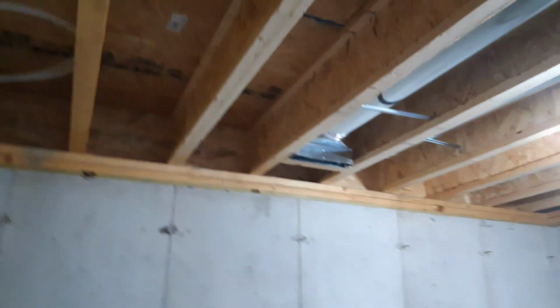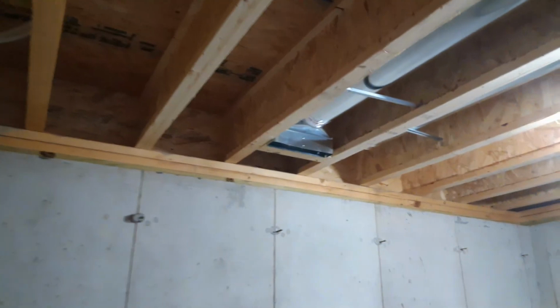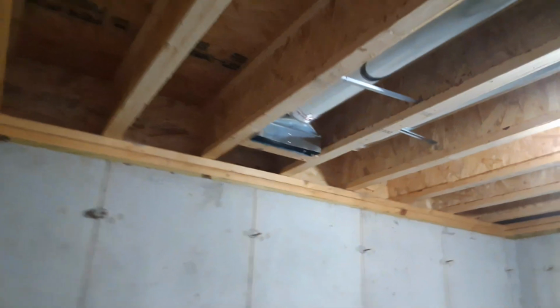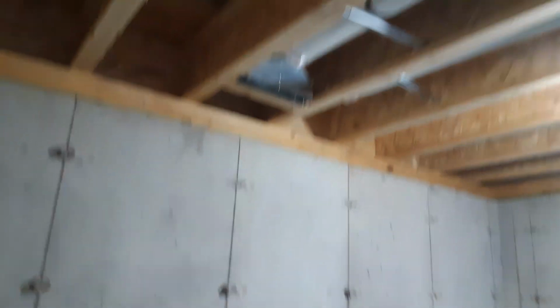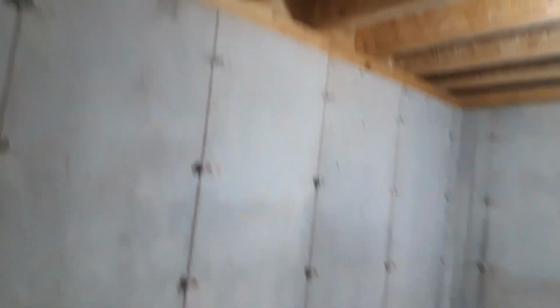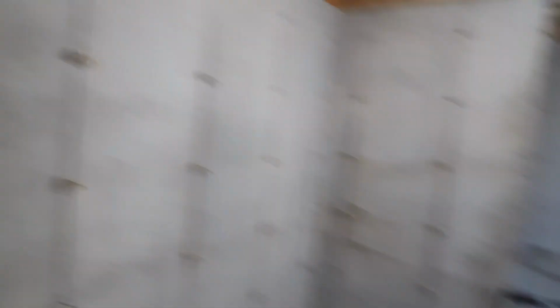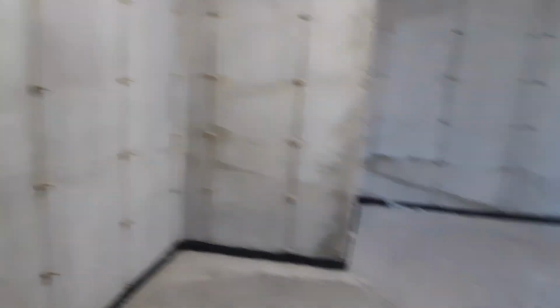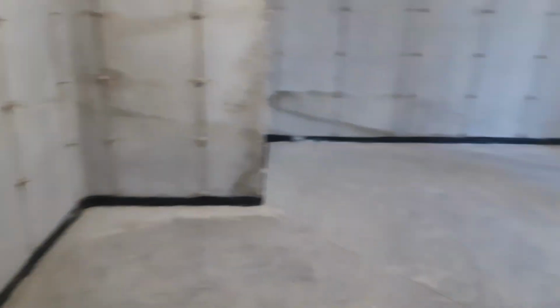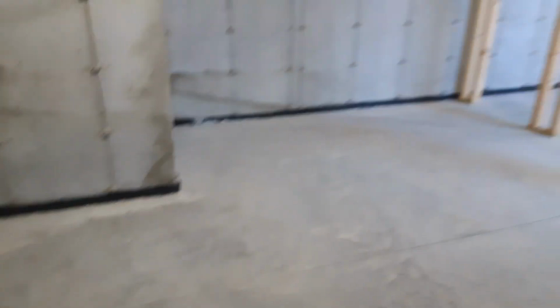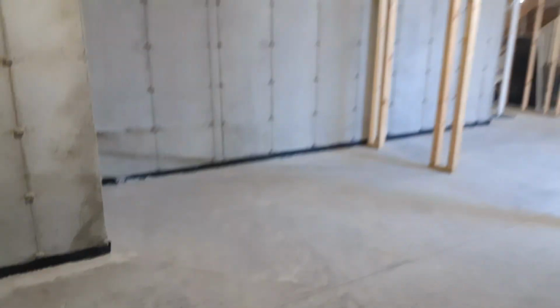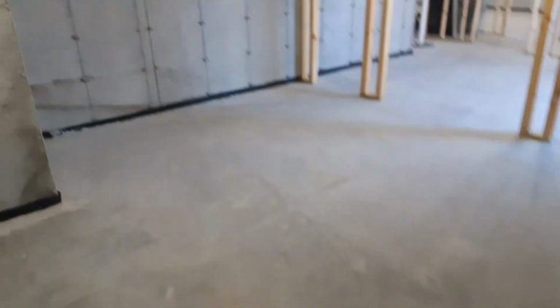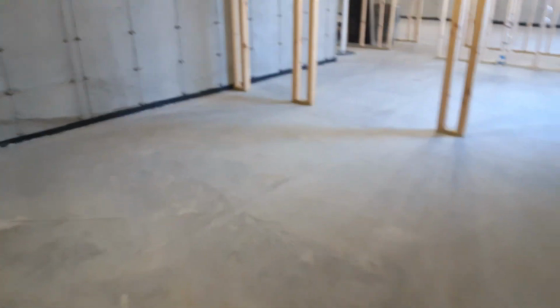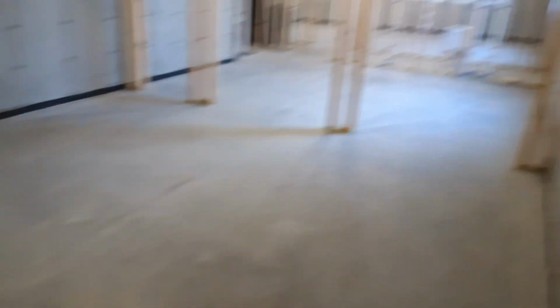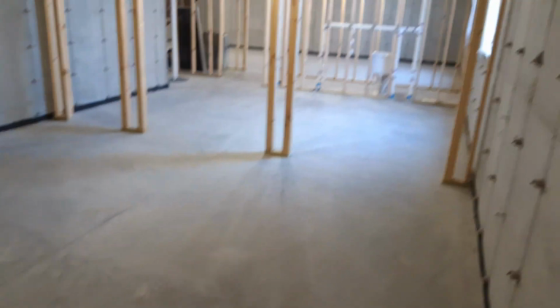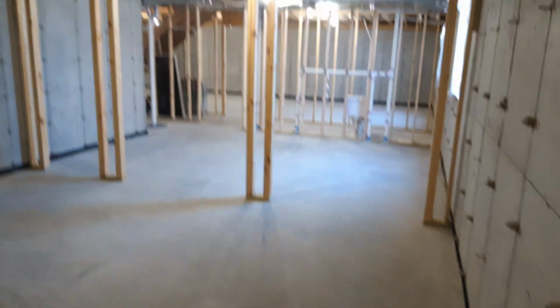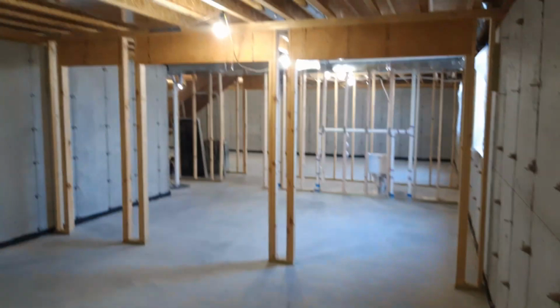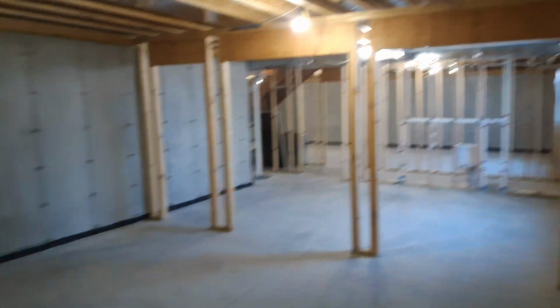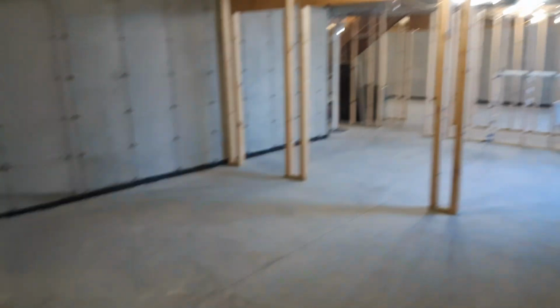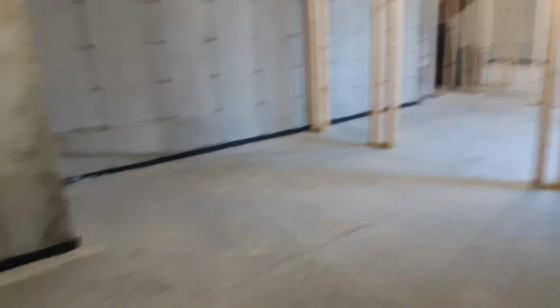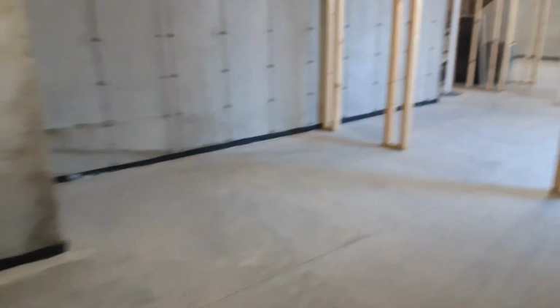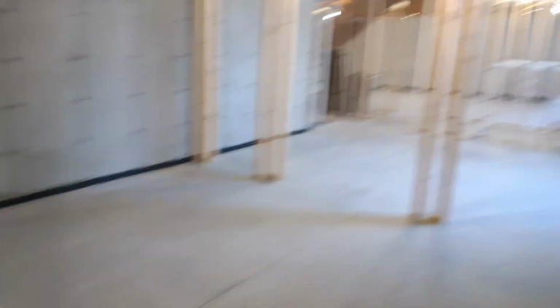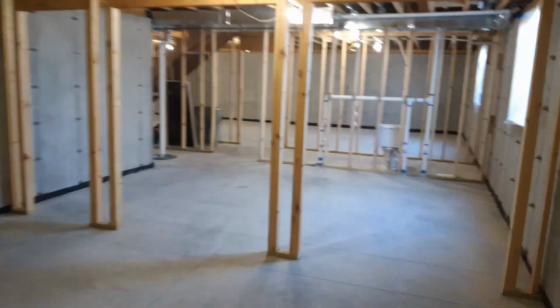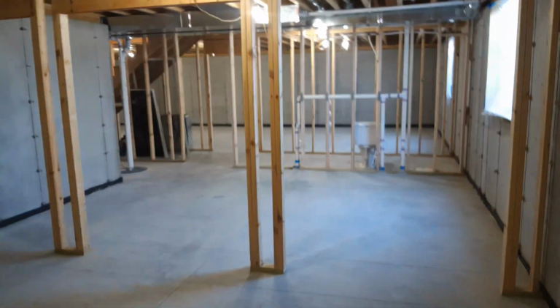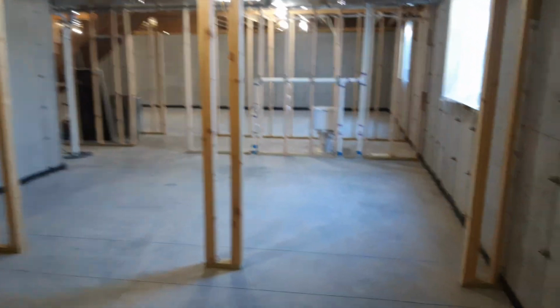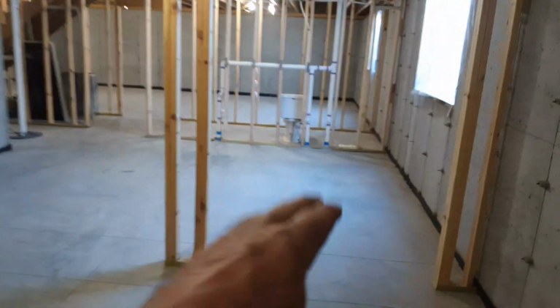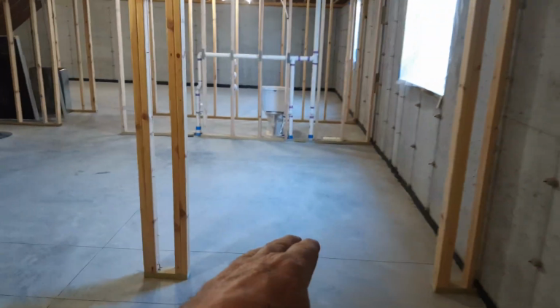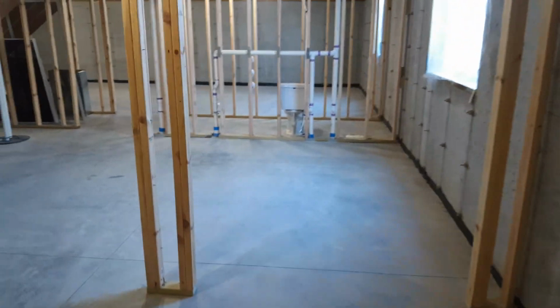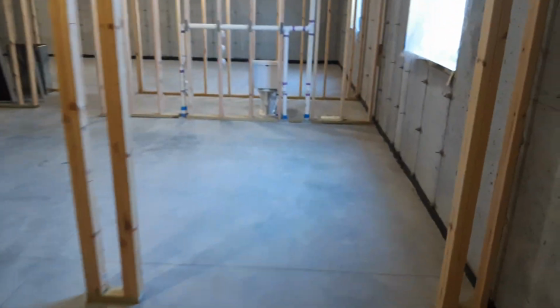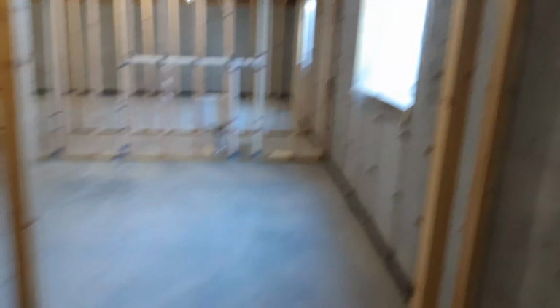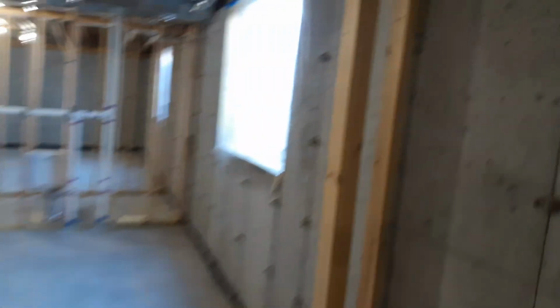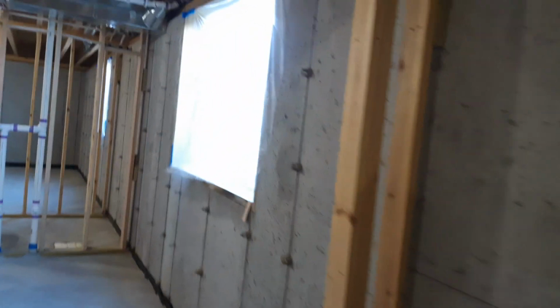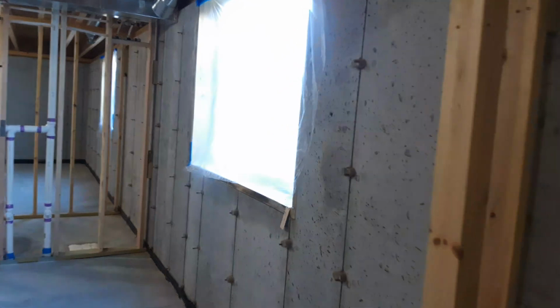Get some heat back here. This is a storage area, could be an office — it's quite large. We go into the fifth bedroom, which has an egress.